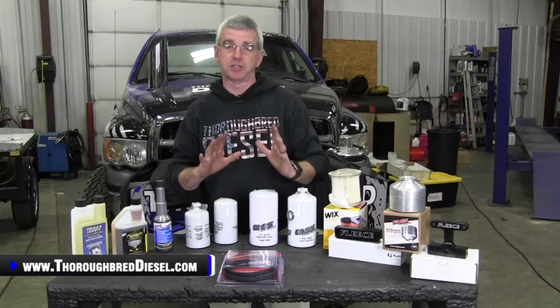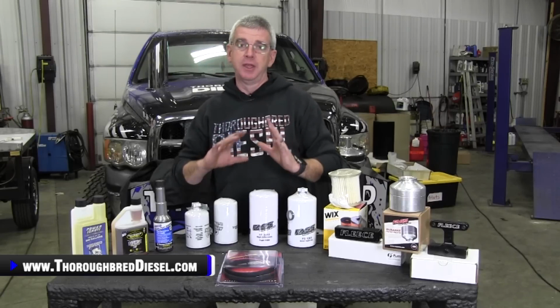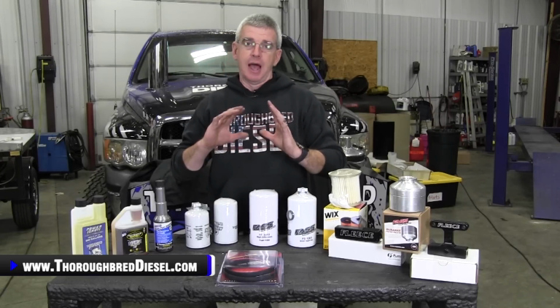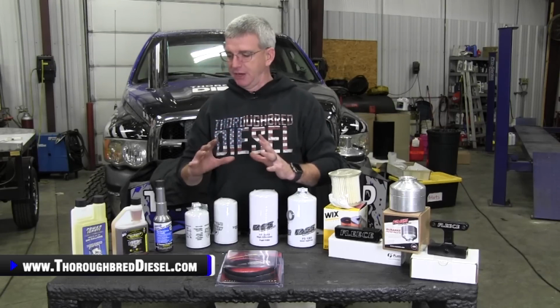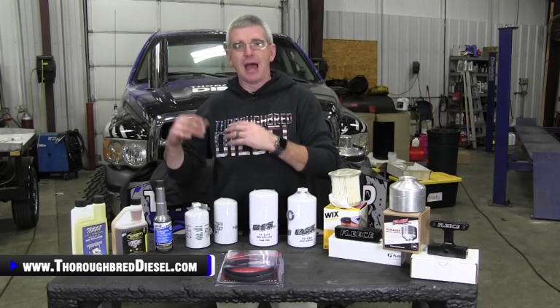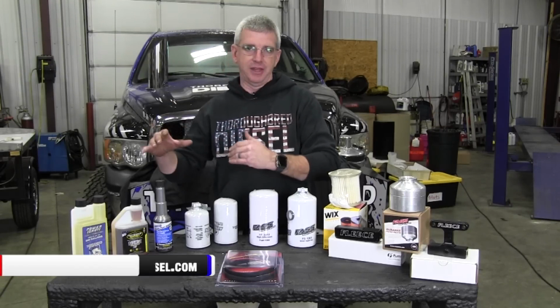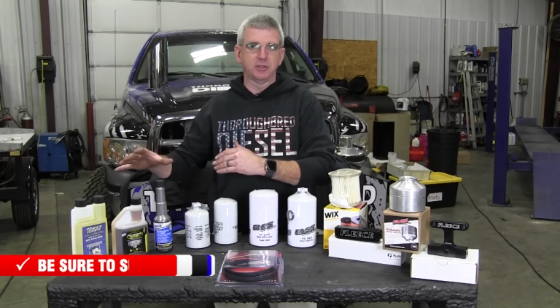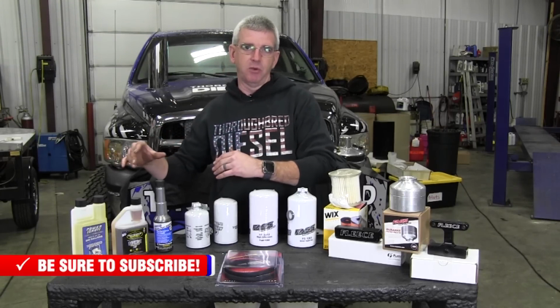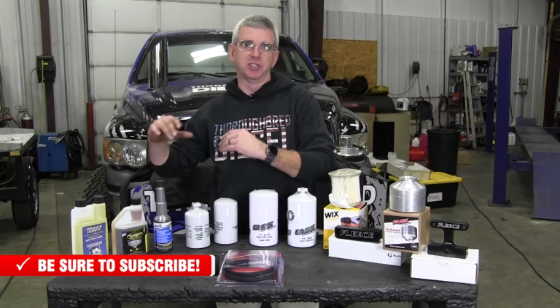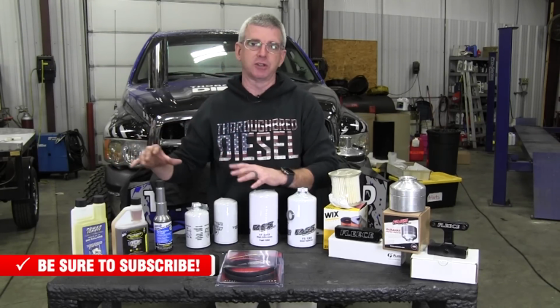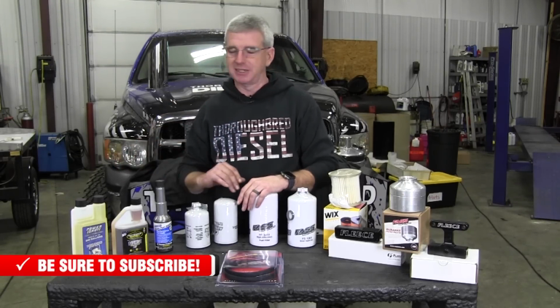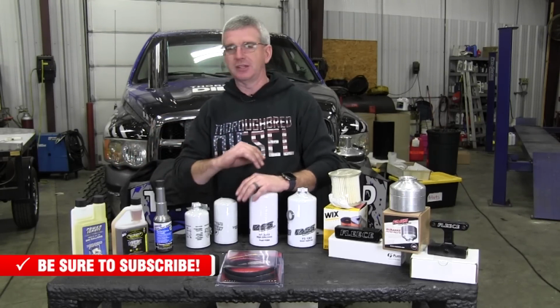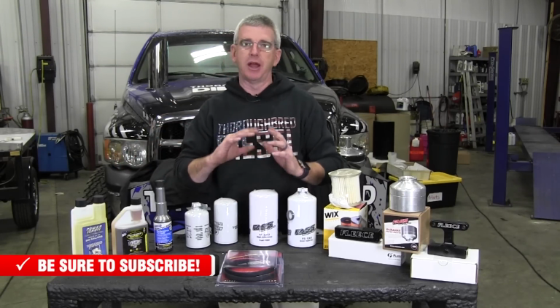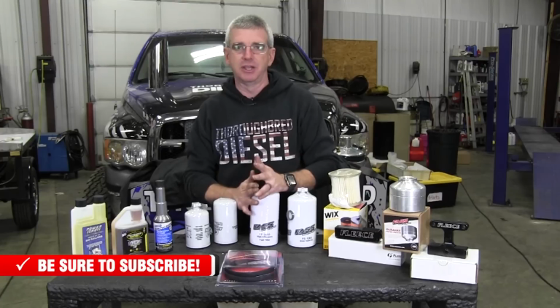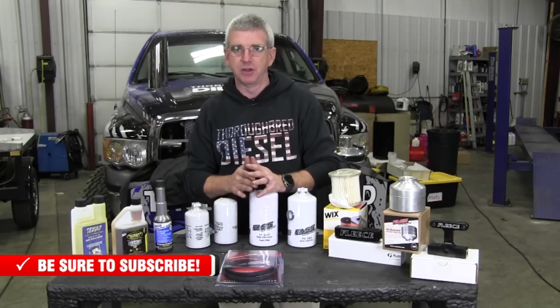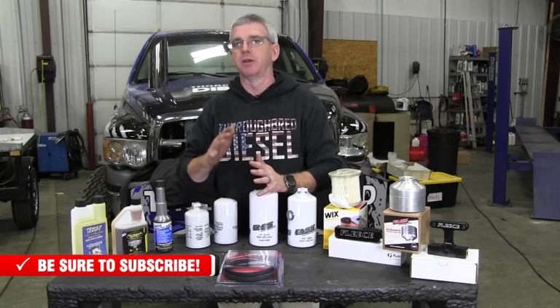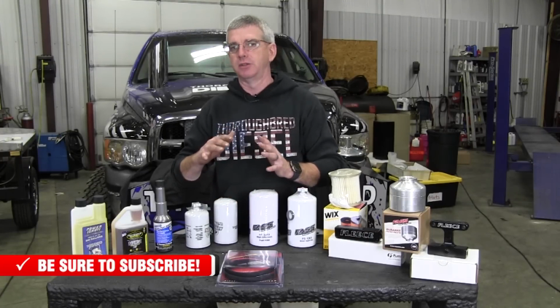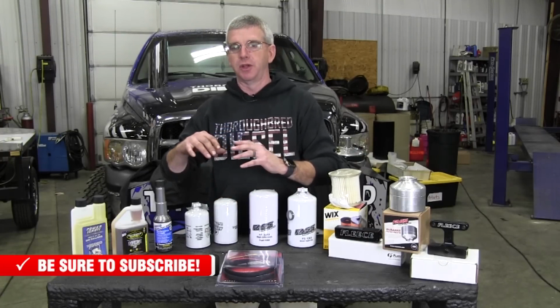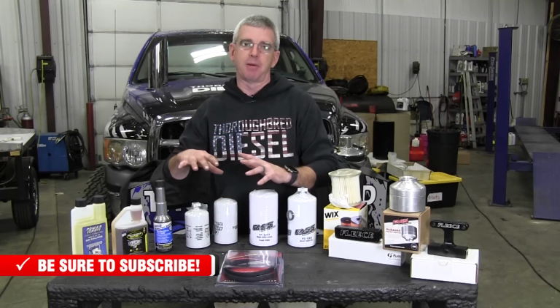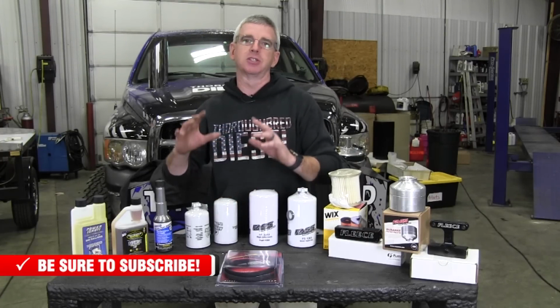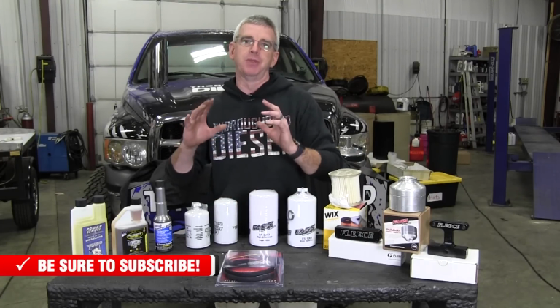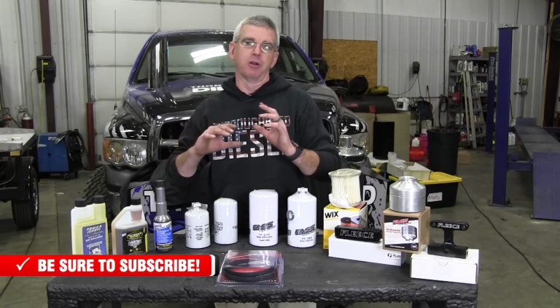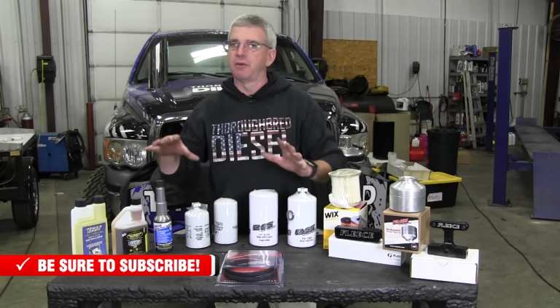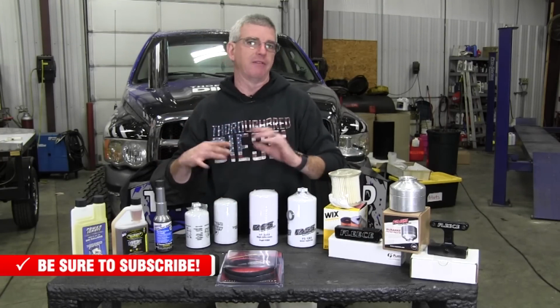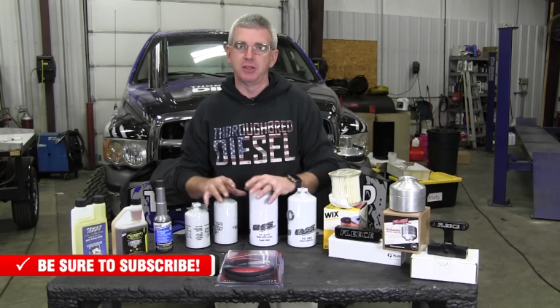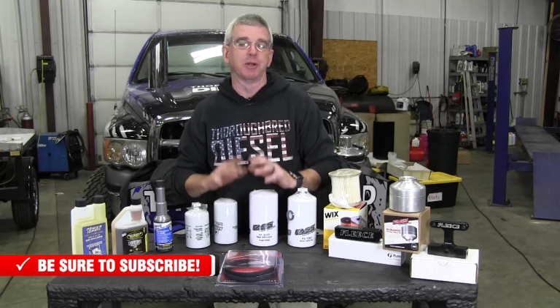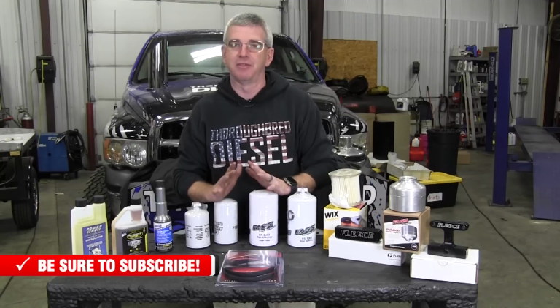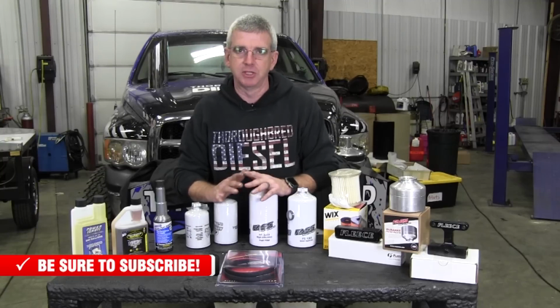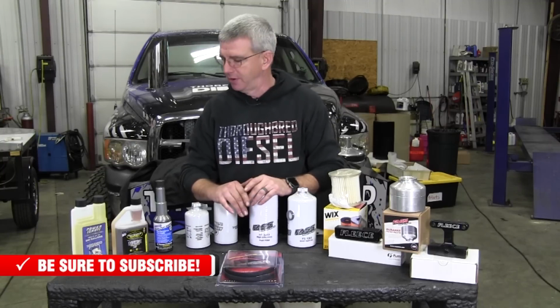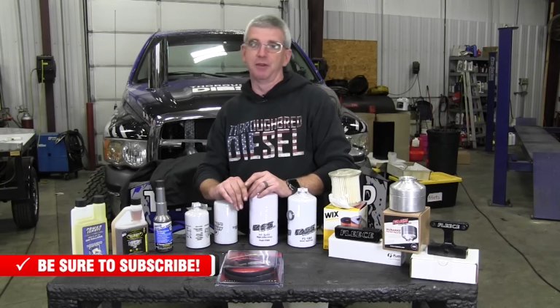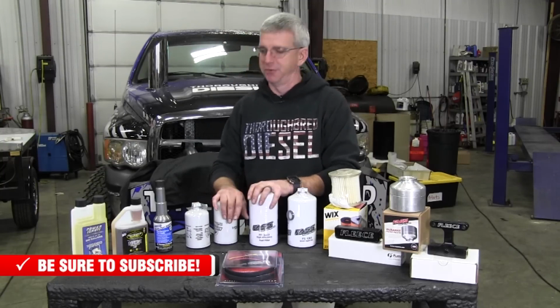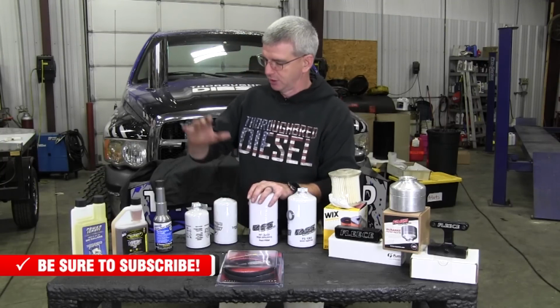First off, I want to give you the easy road, which is the universal products. If you've got someone that owns a diesel vehicle, I want to show you a couple of products that are going to be universal. Everybody can use them. They're going to be very appreciative of it if you get it for them for this Christmas.